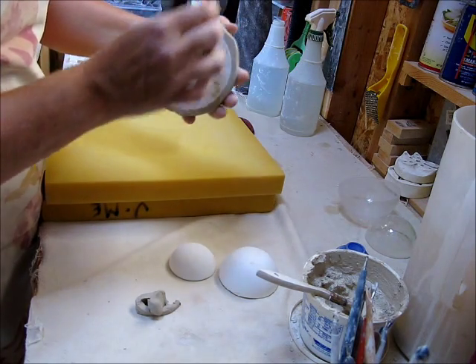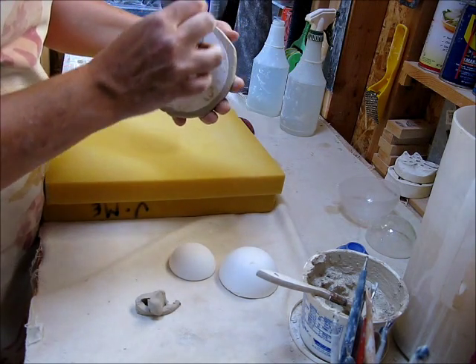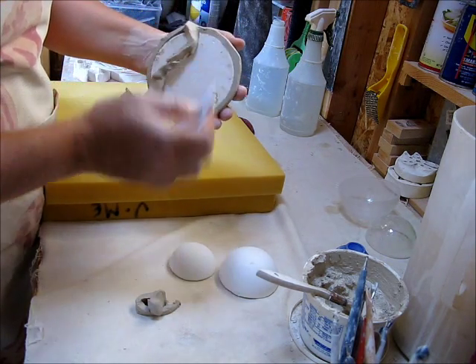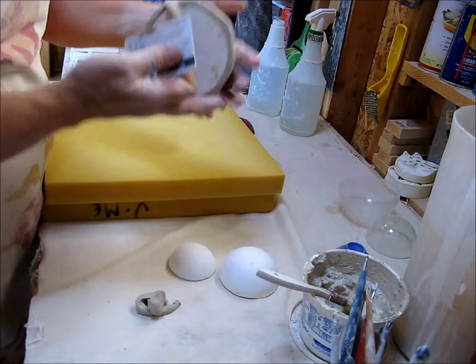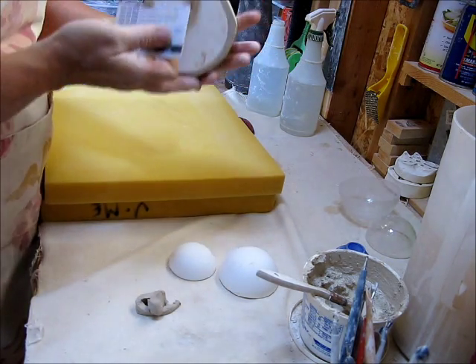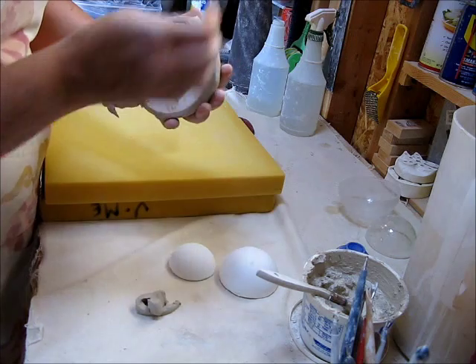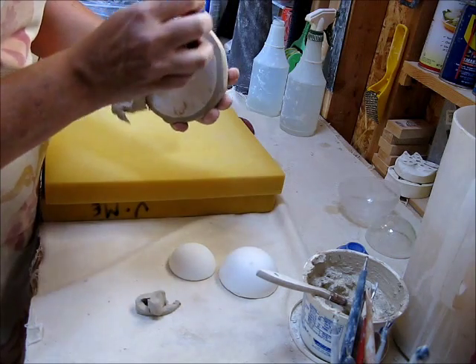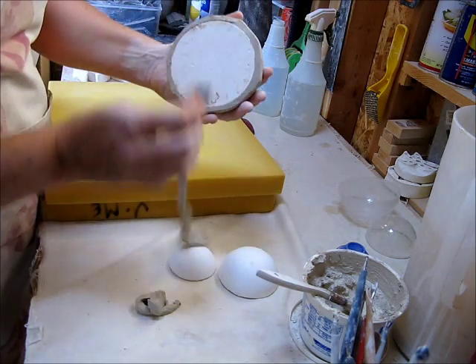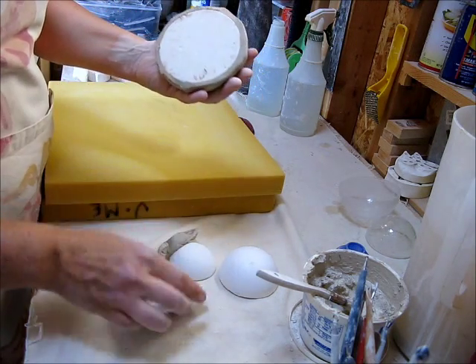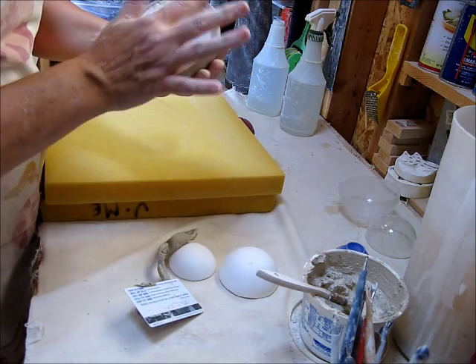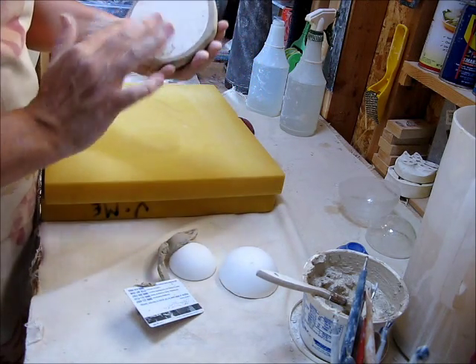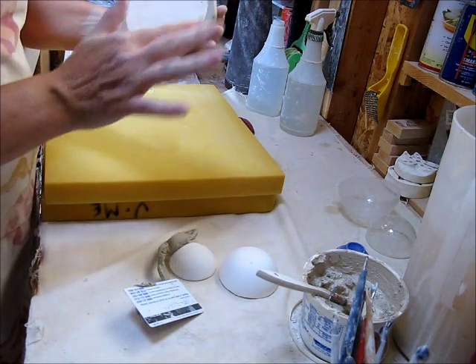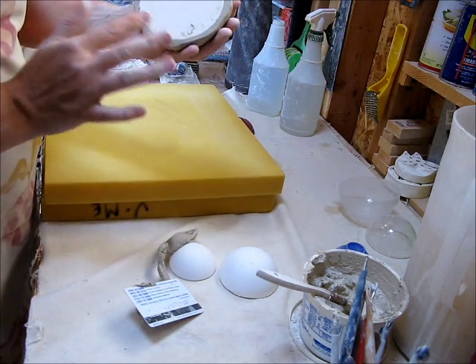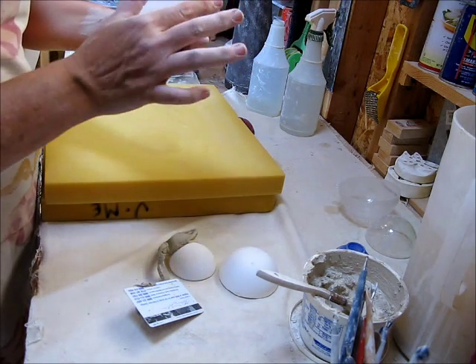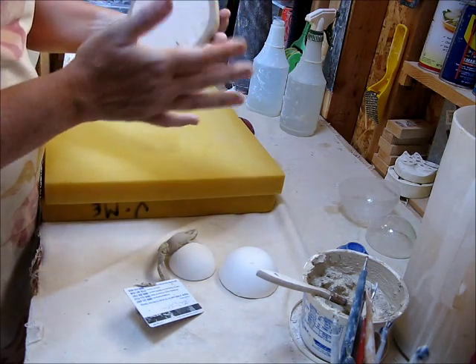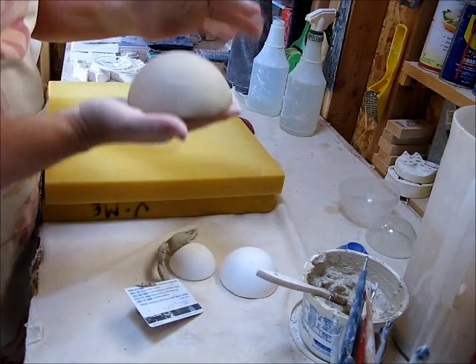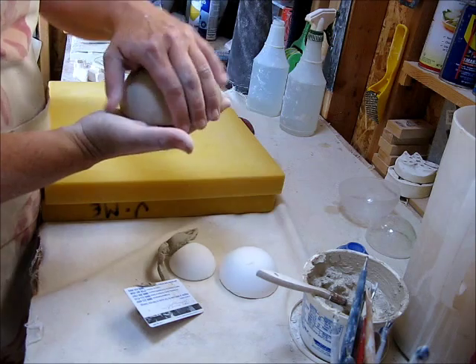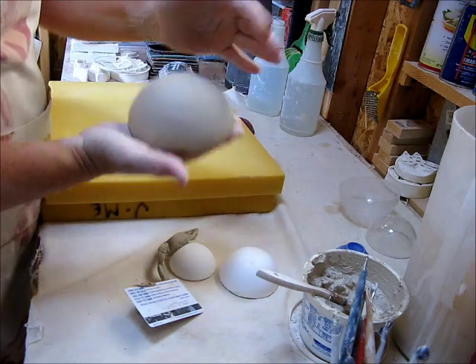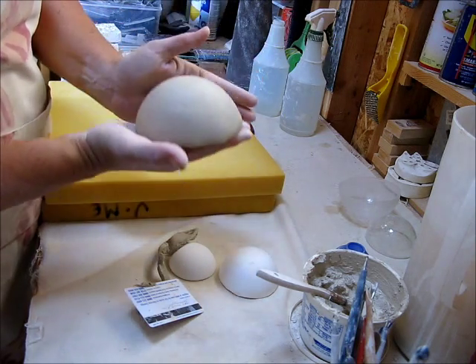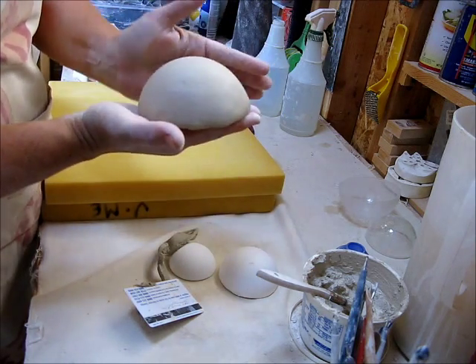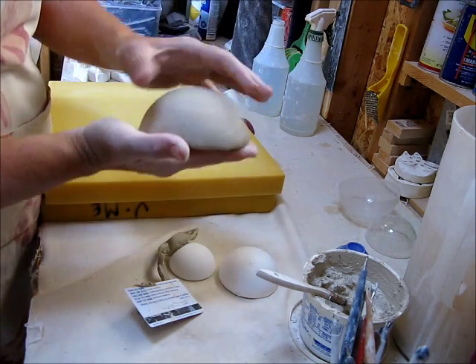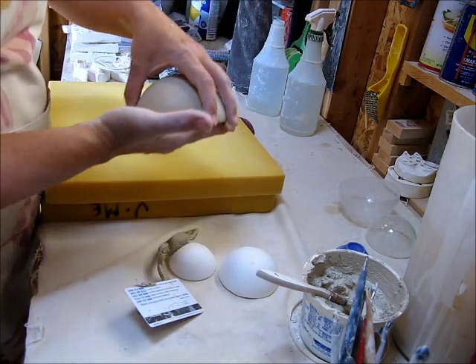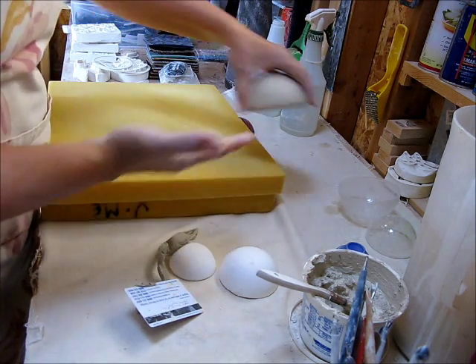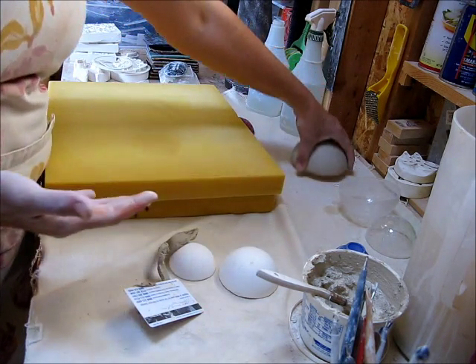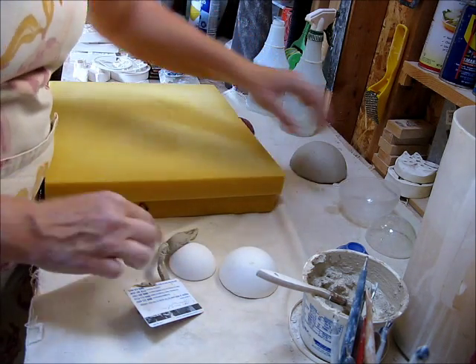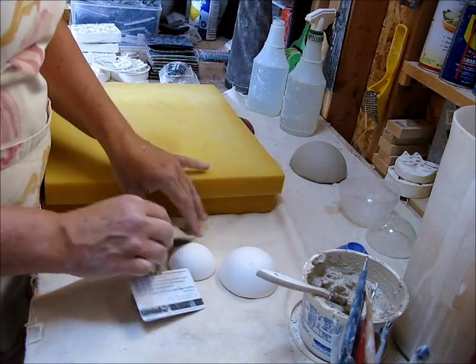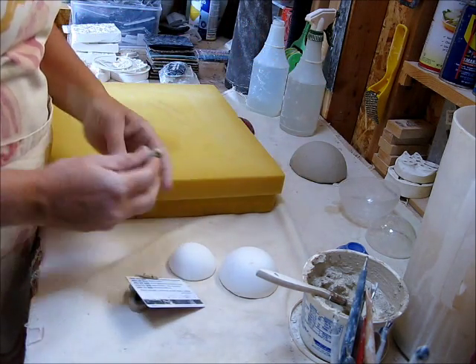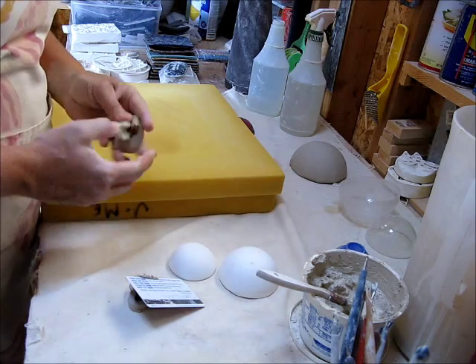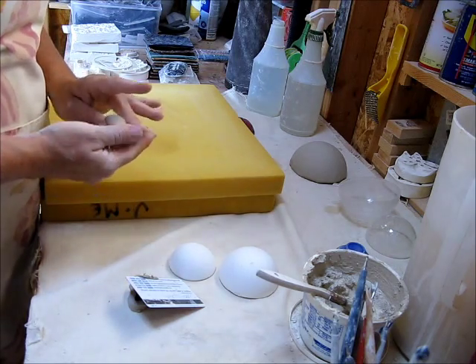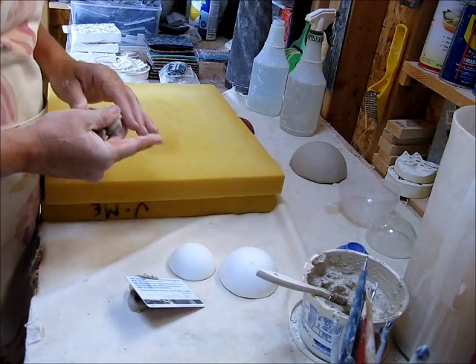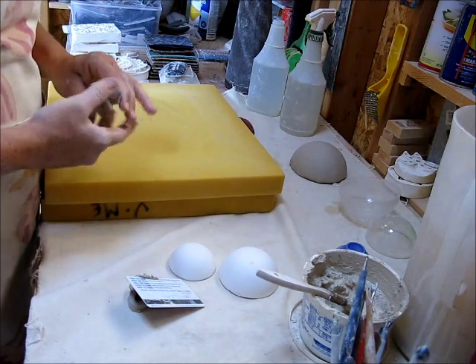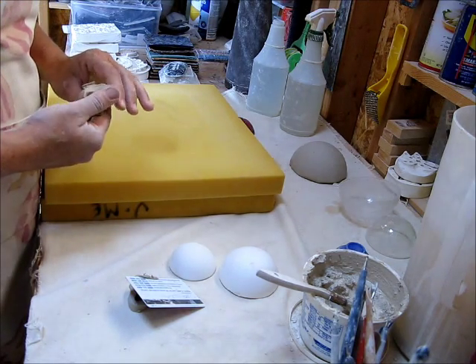So plastic is better for that. So is wood — you could use a wood rib if you wanted to. And voila. So I'm going to set this aside and let it set up a teeny bit, and I'm going to repeat now for the other pieces.